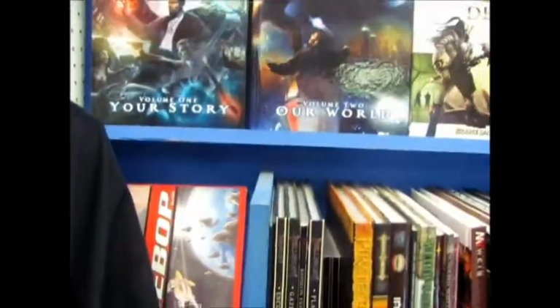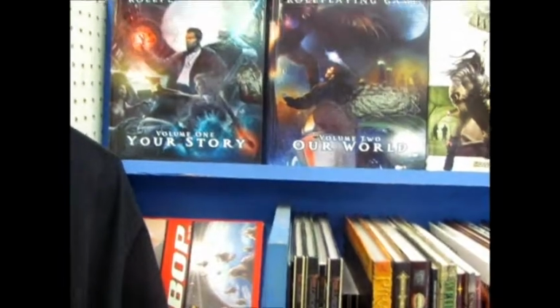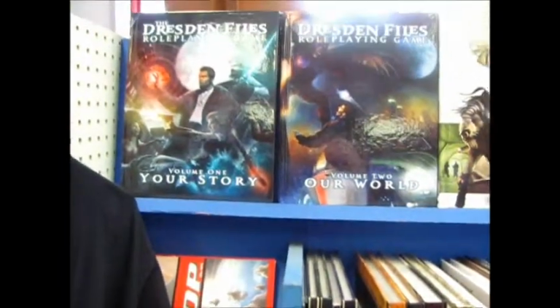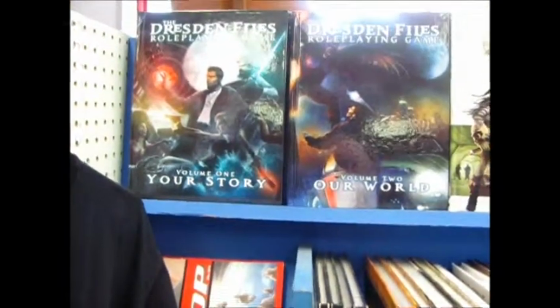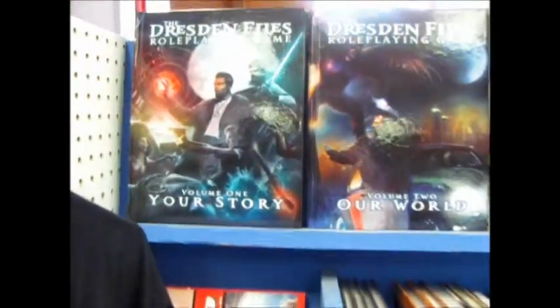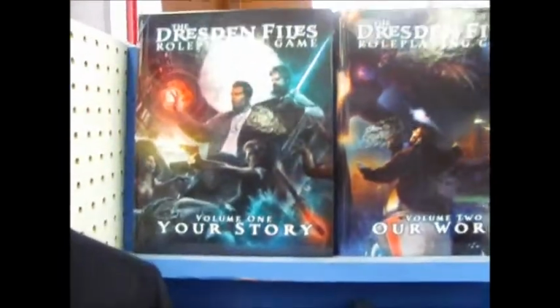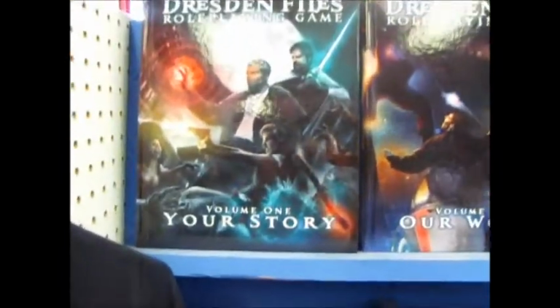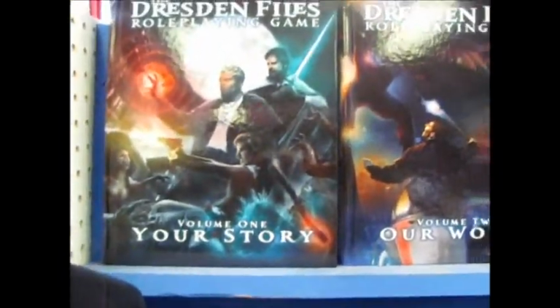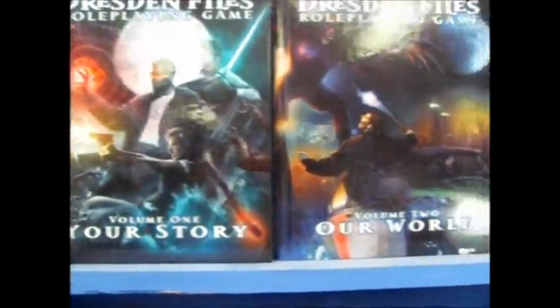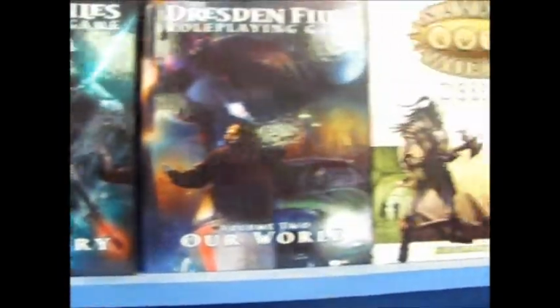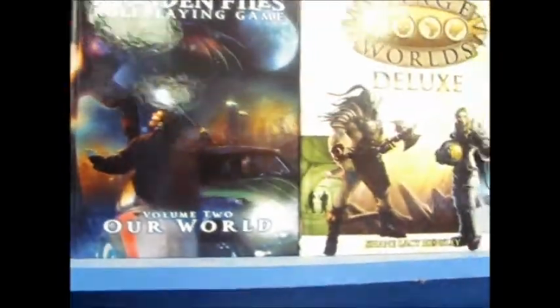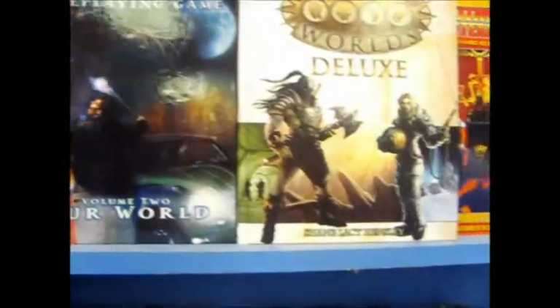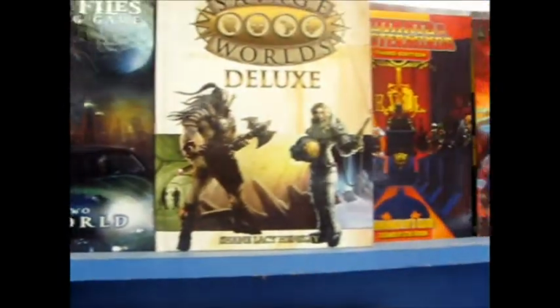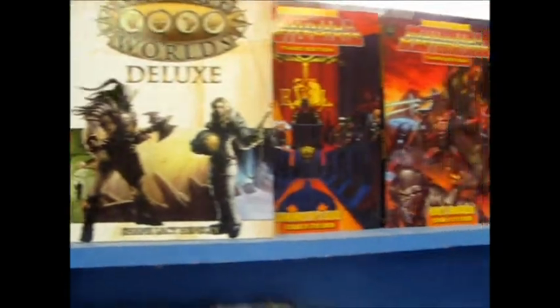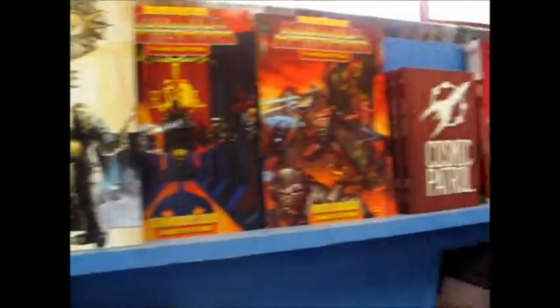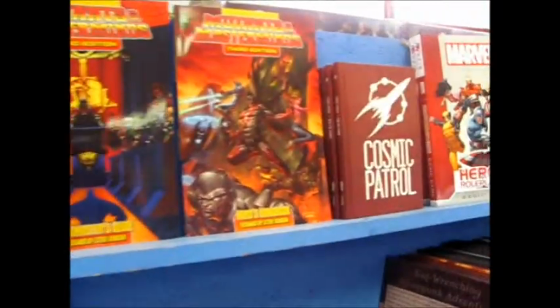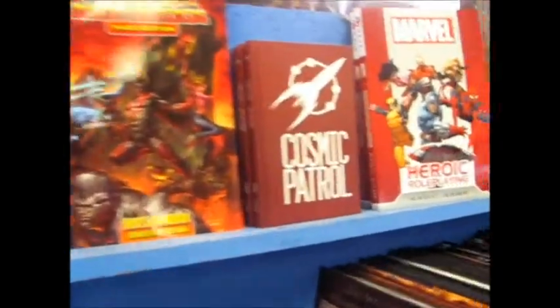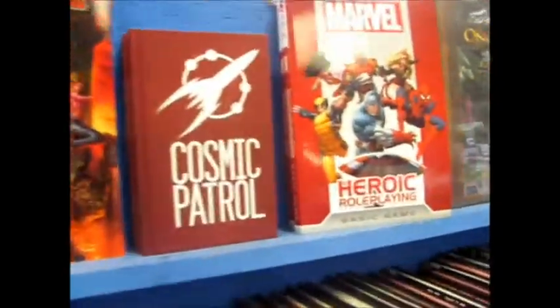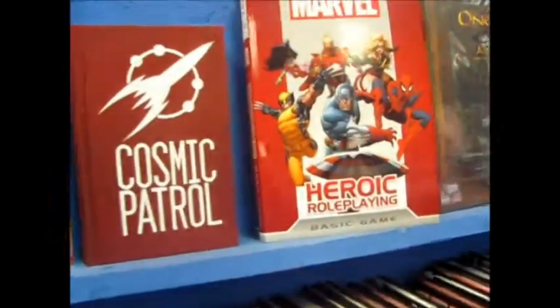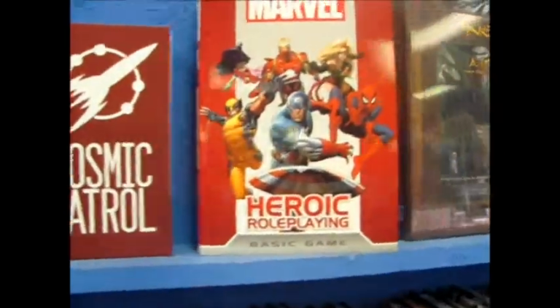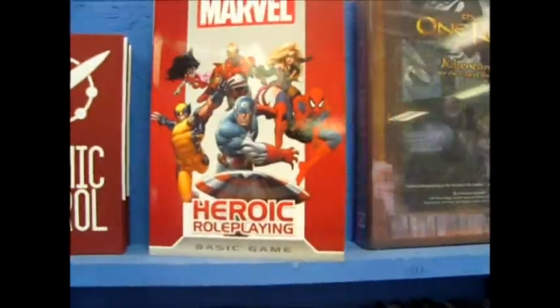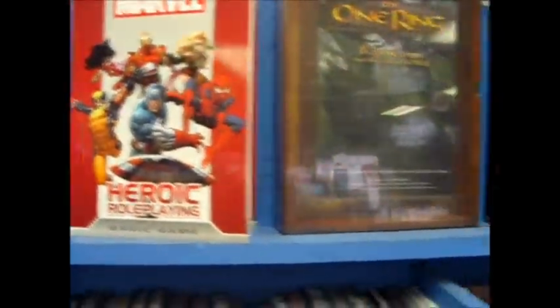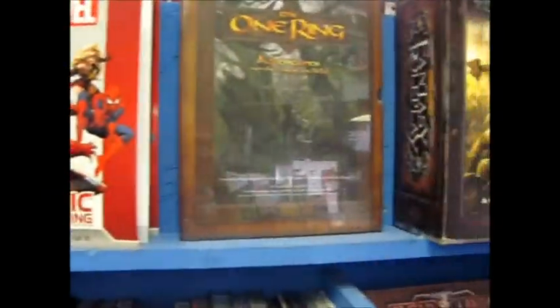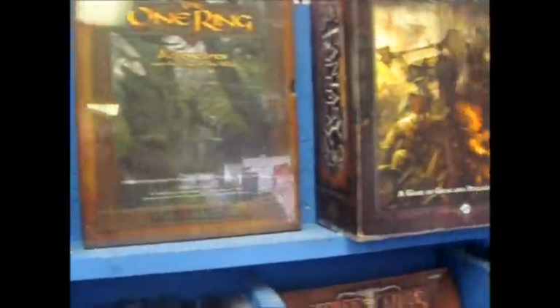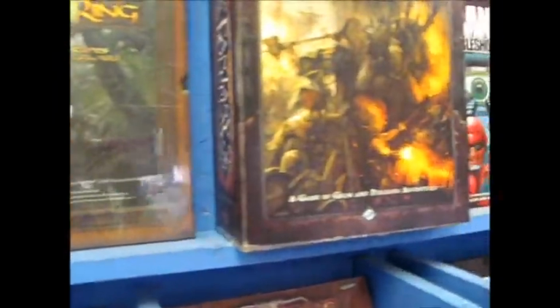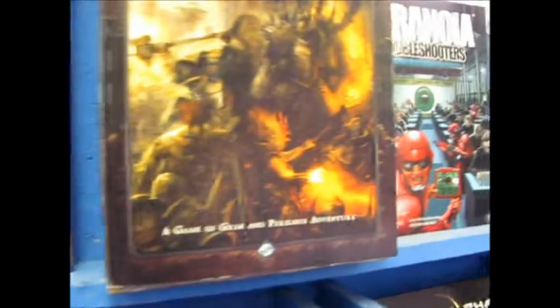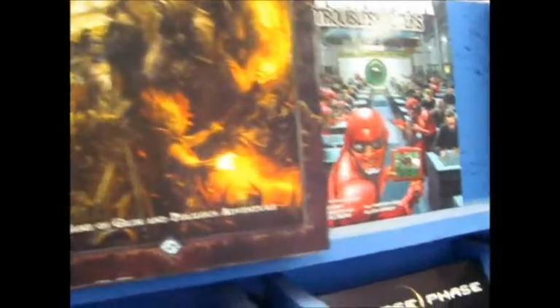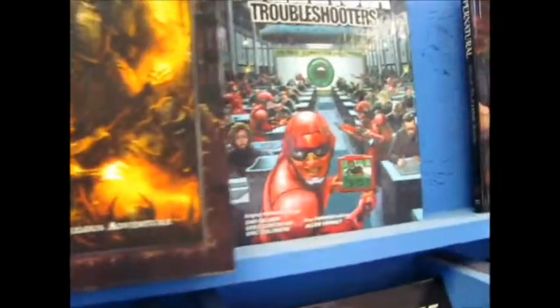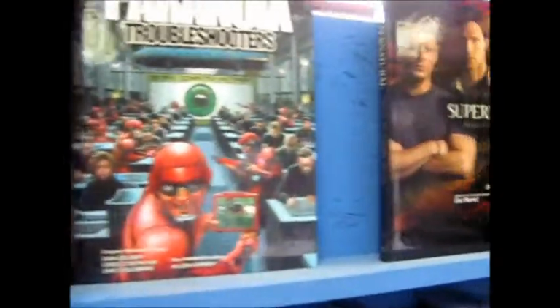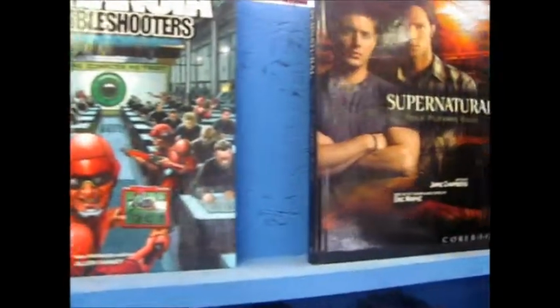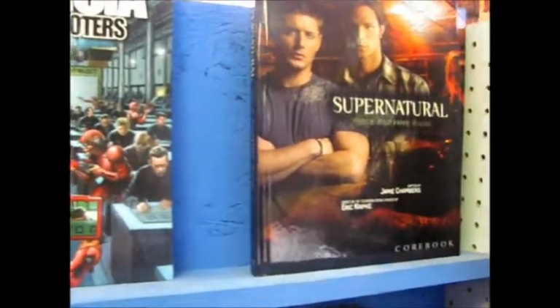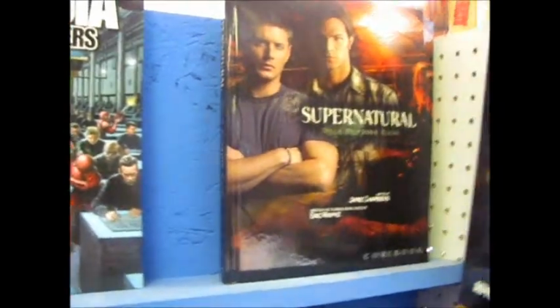Alright Geeklings, here's my favorite section. Check it out. All the manuals you ever need for your RPG. I found this one earlier, and that's my new favorite.